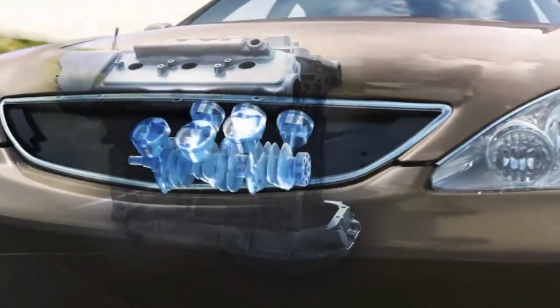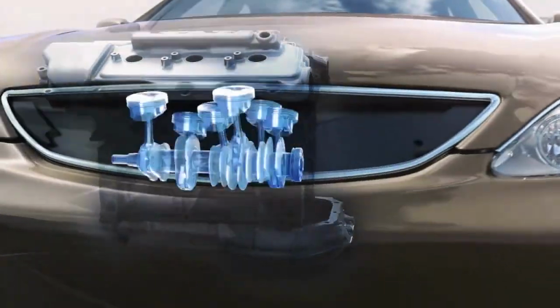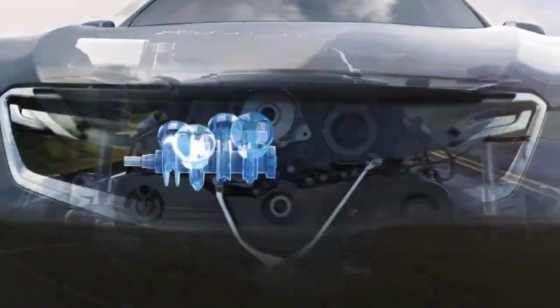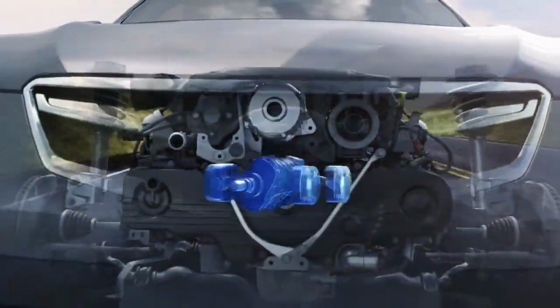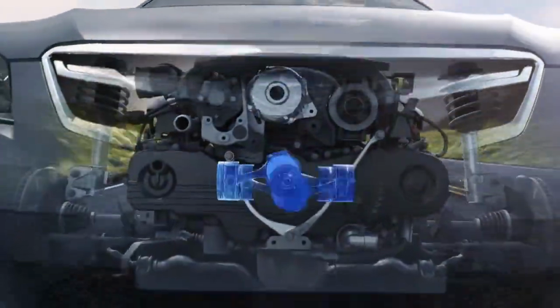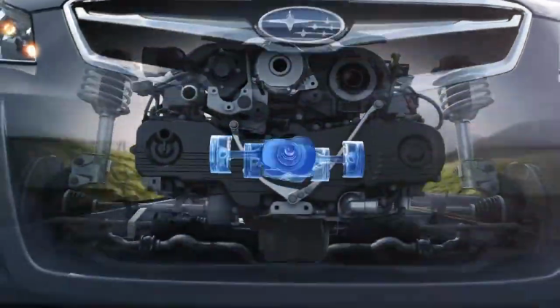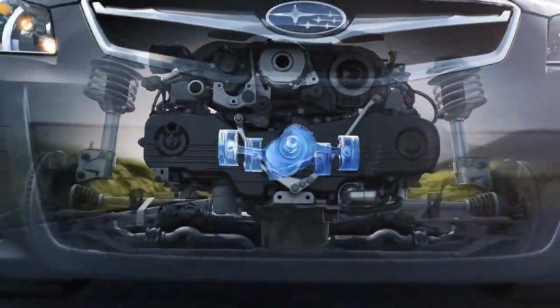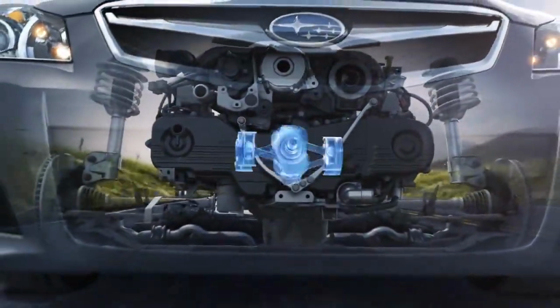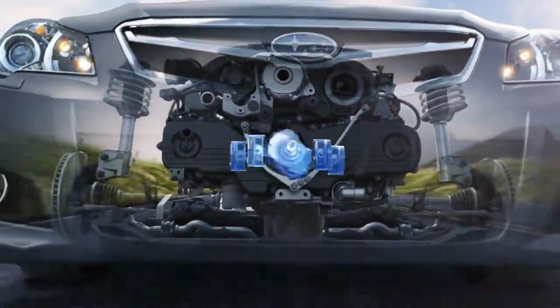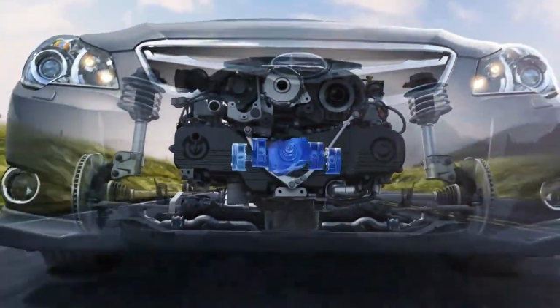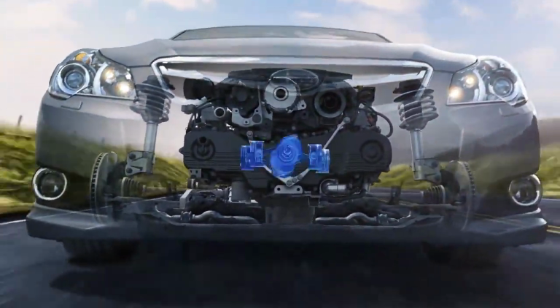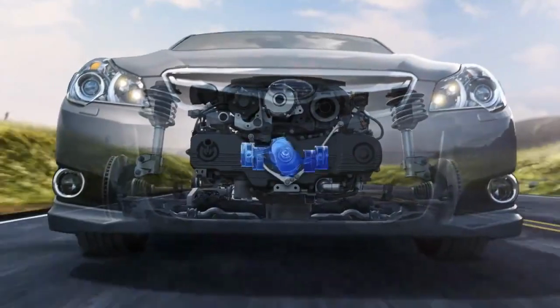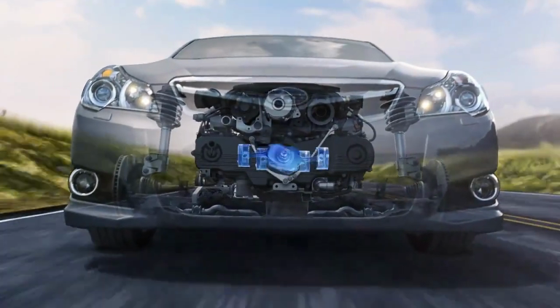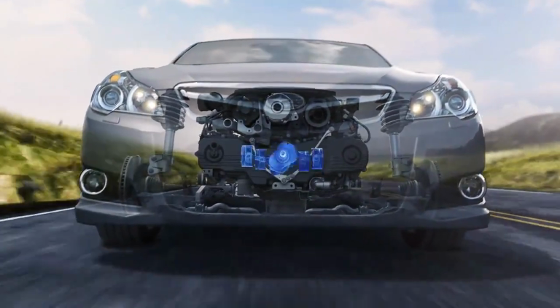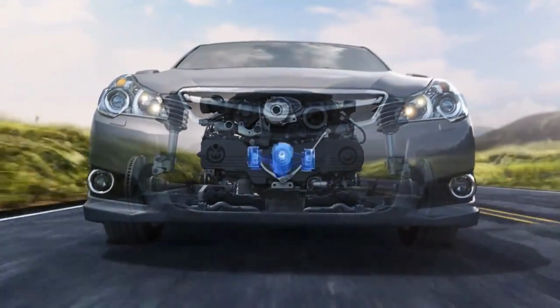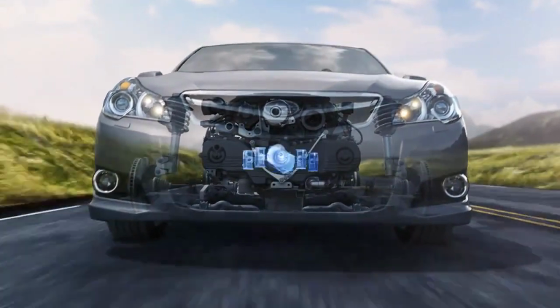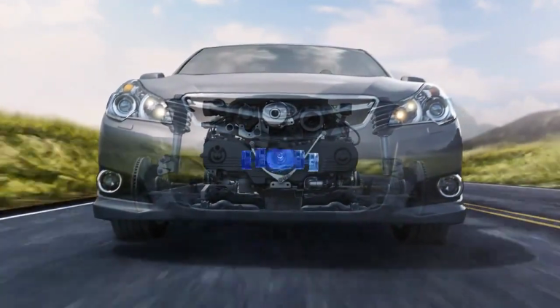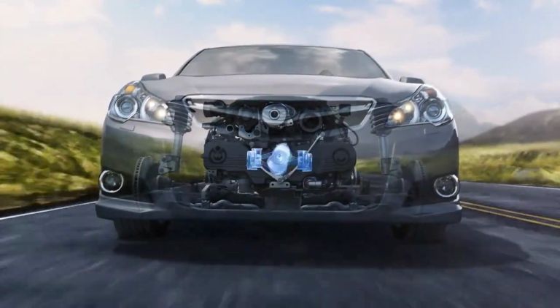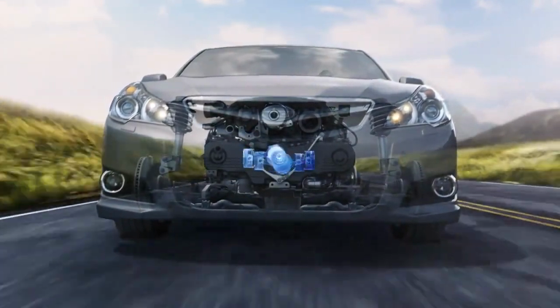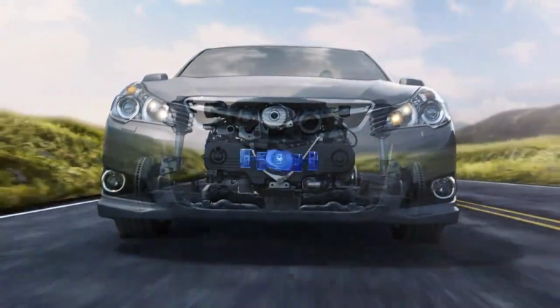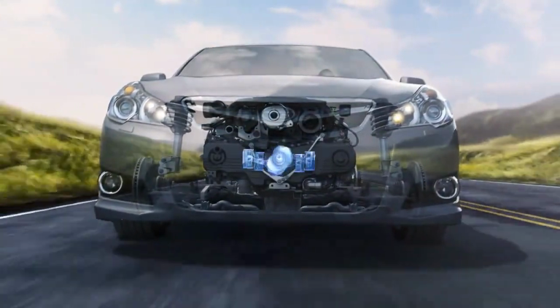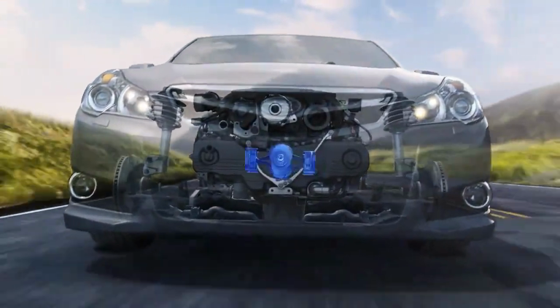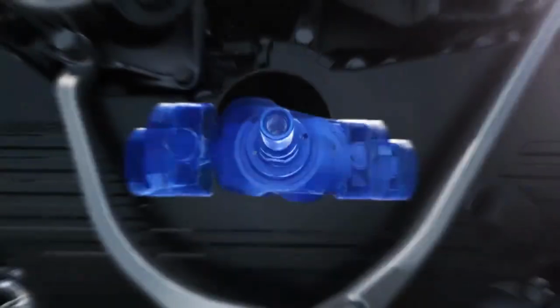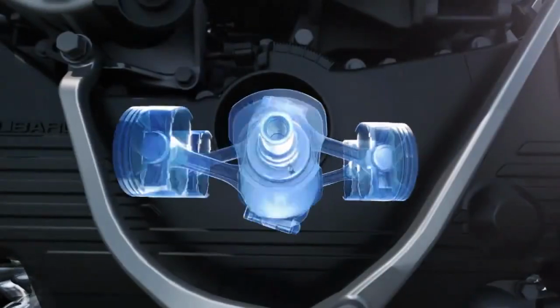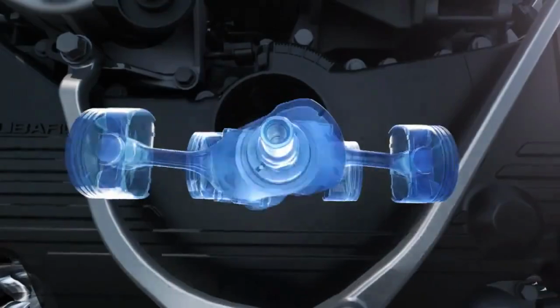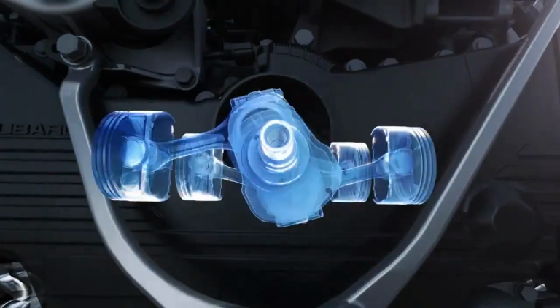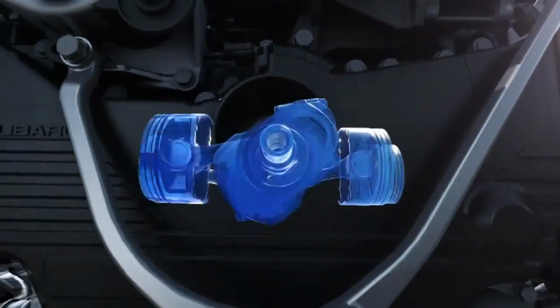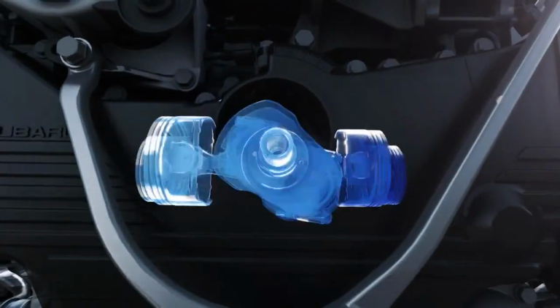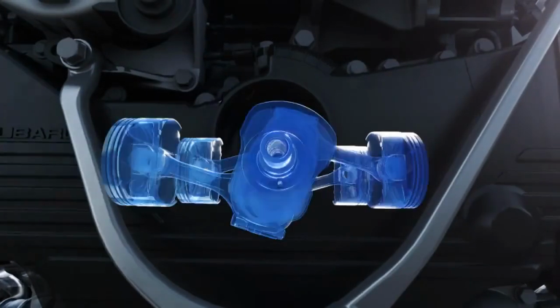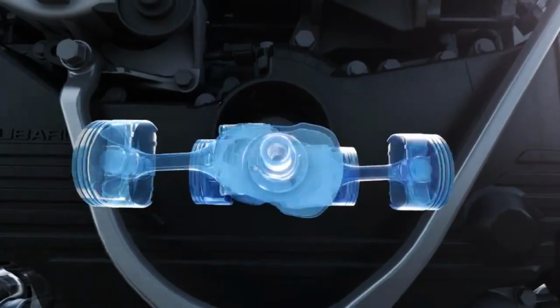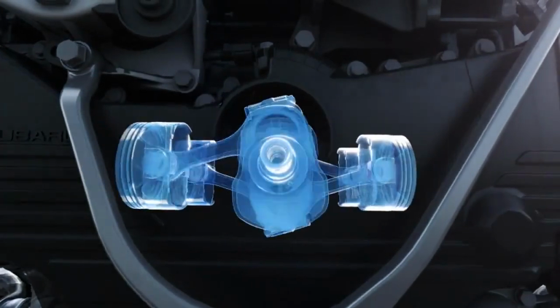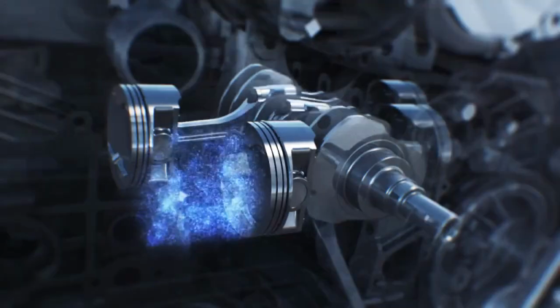Powering every Subaru, however, is the Subaru Boxer engine. Its pistons are laid flat for a lower profile, giving the vehicle a lower center of gravity for greater control. Not only does this layout help Subaru vehicles handle tighter, it helps them run smoother.